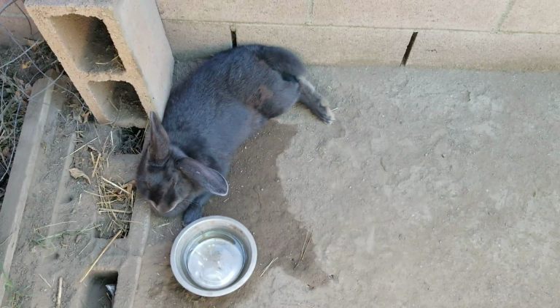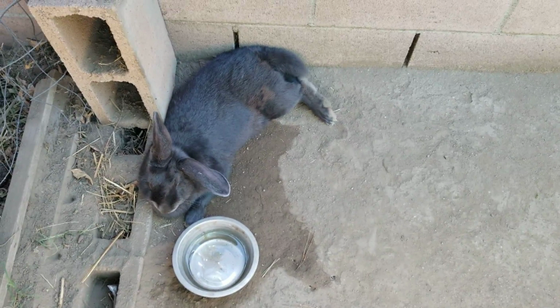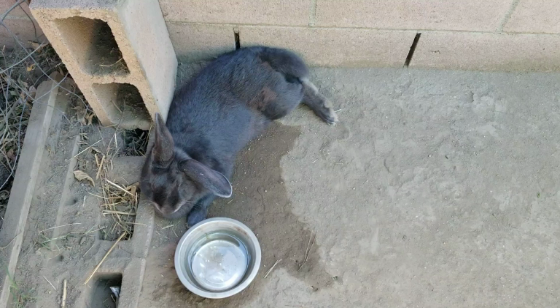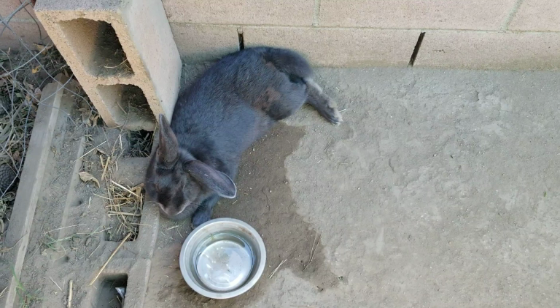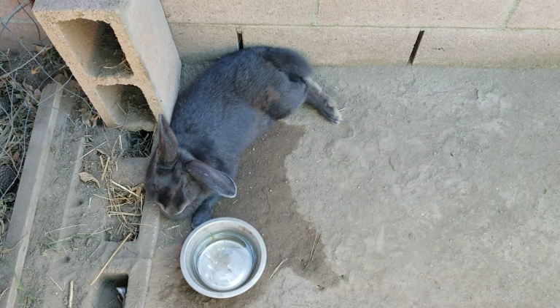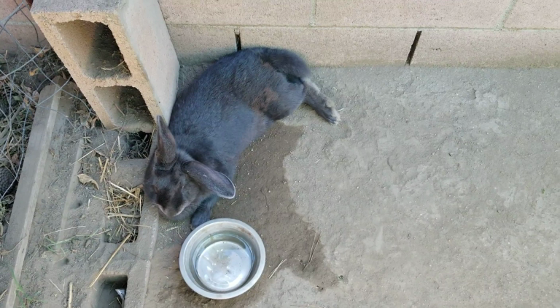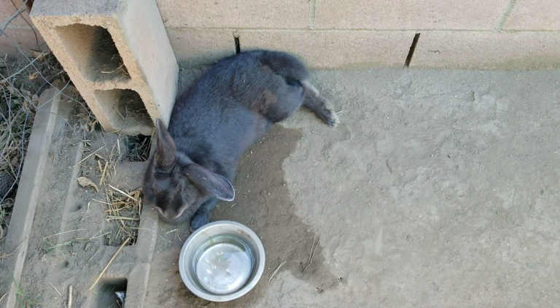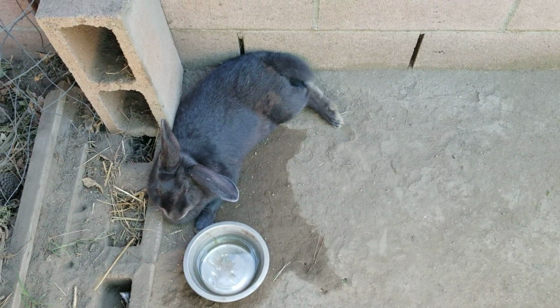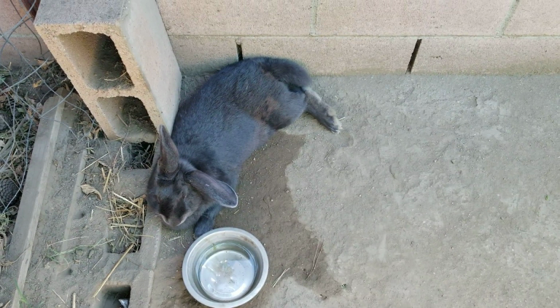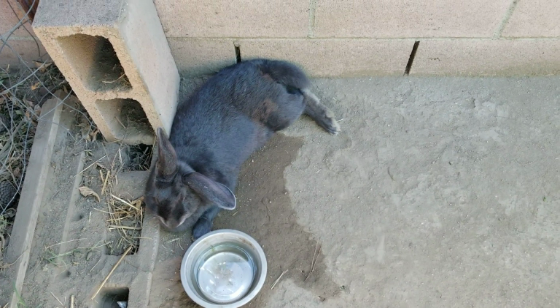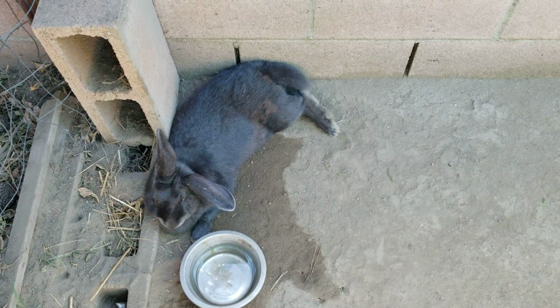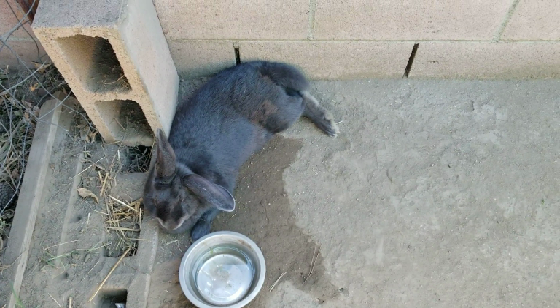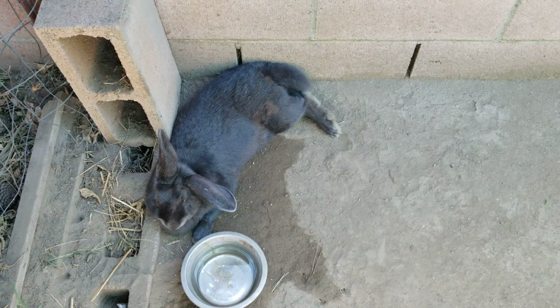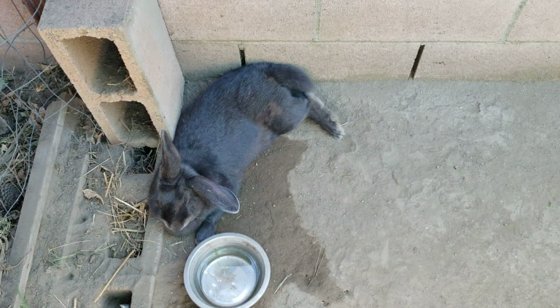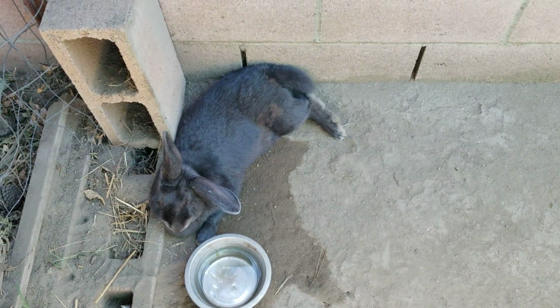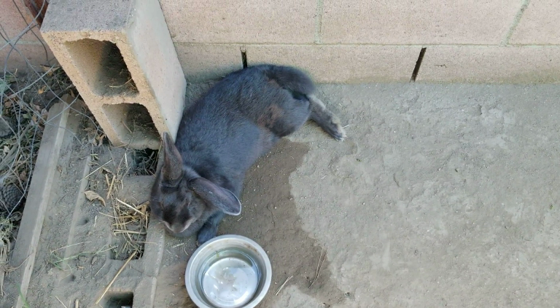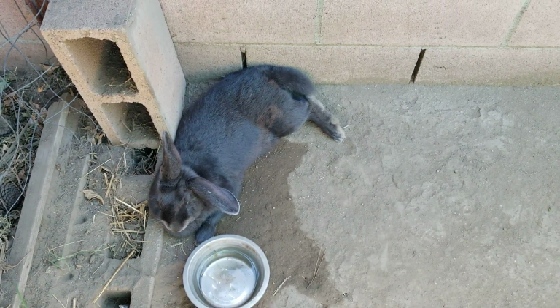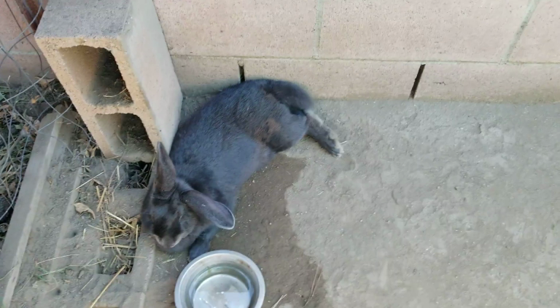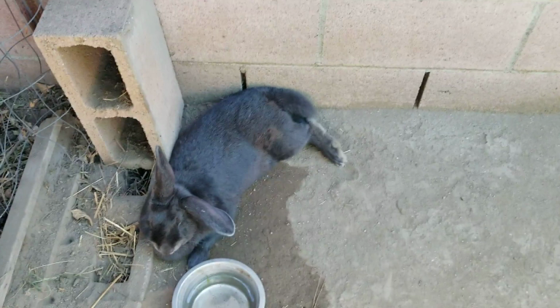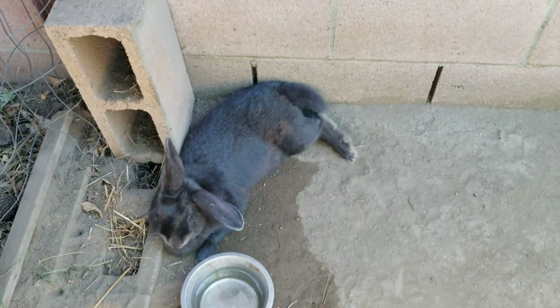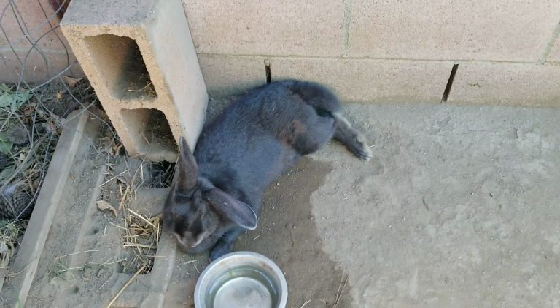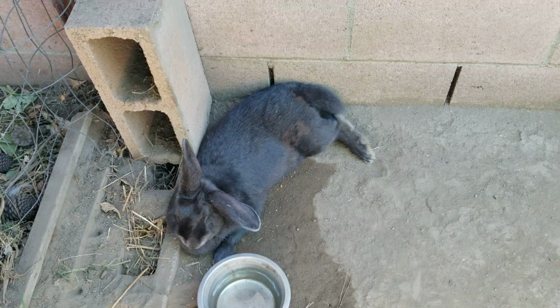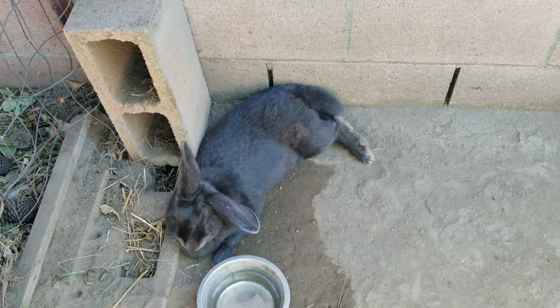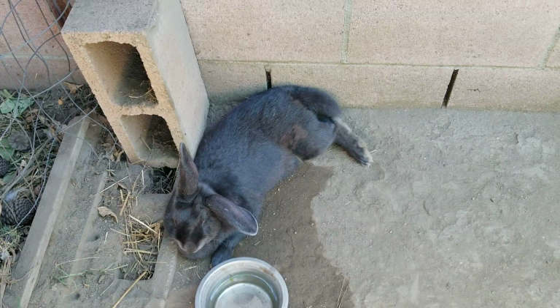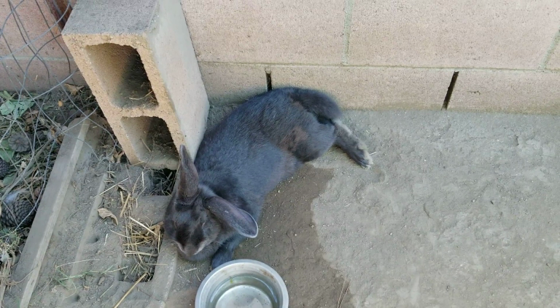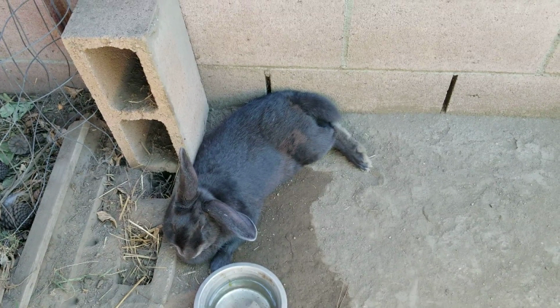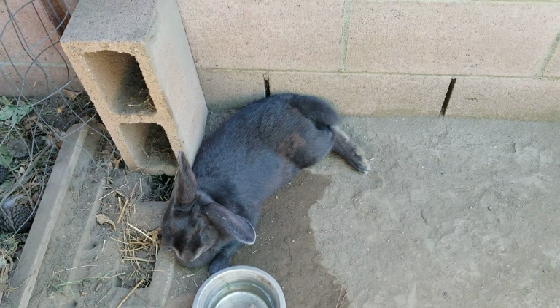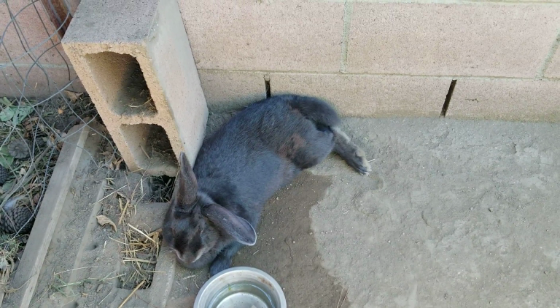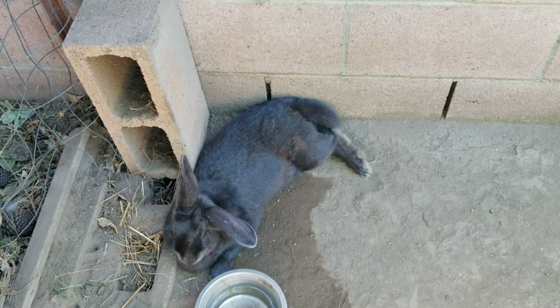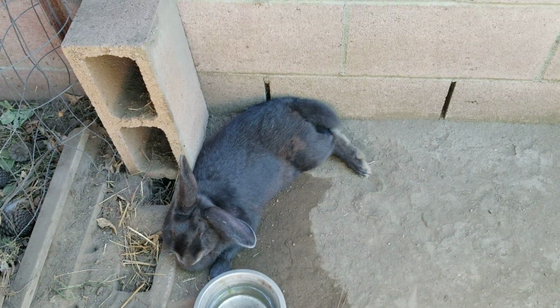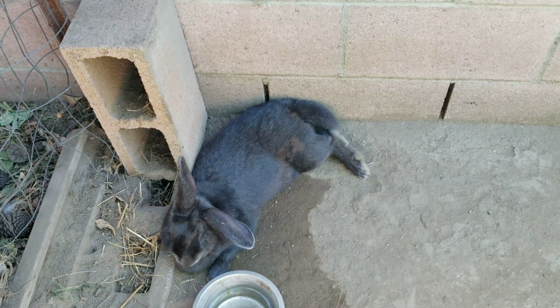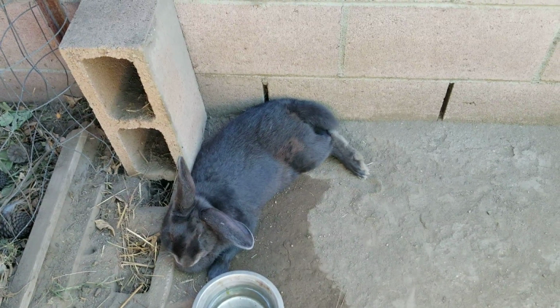Here's our buck — our new buck Jack. He loves to come out for hops in the mornings. The bricks stay cool here.